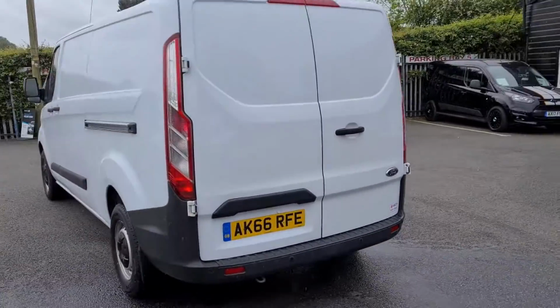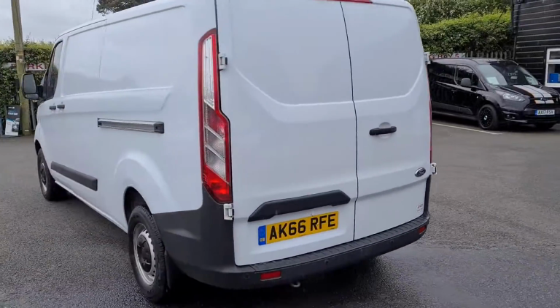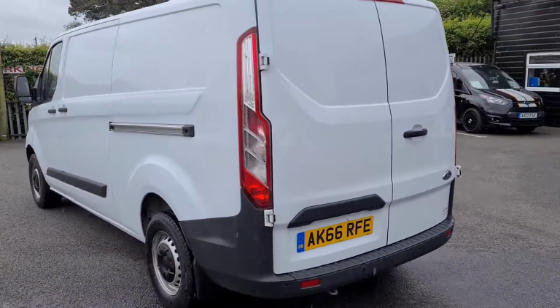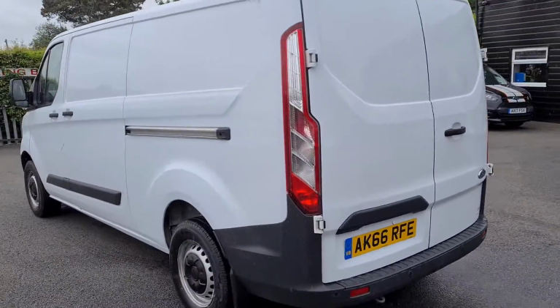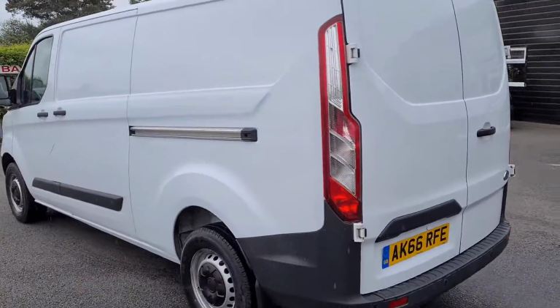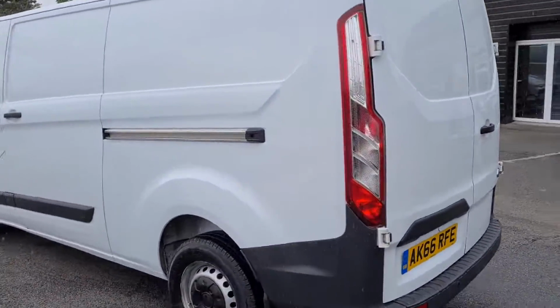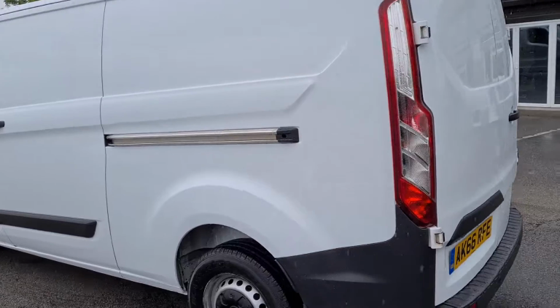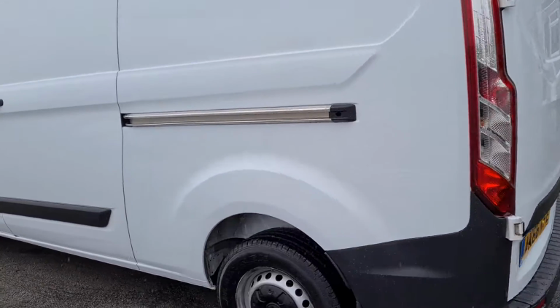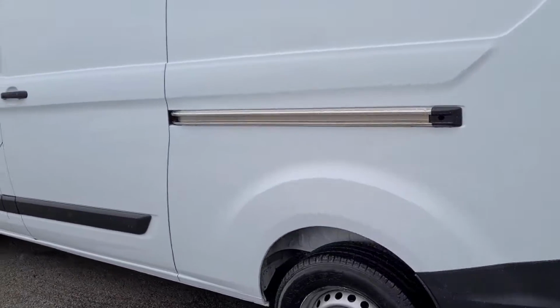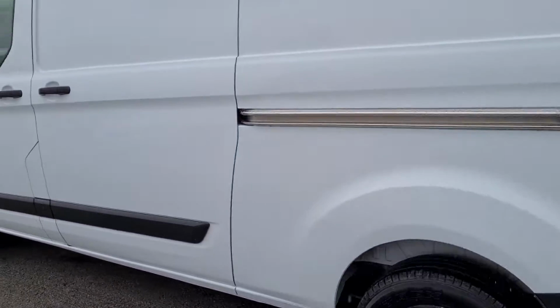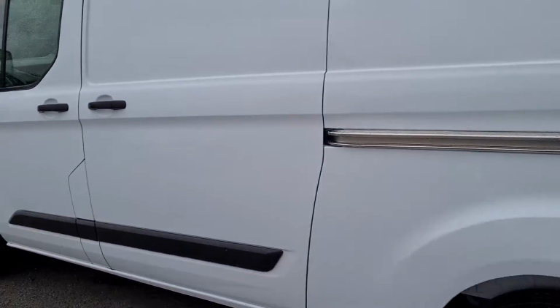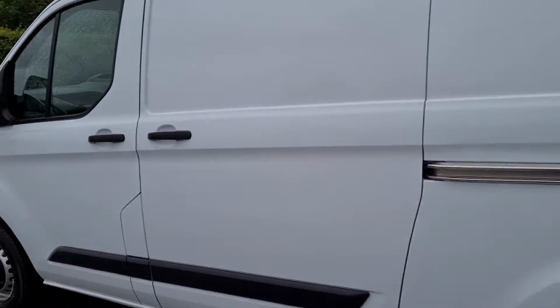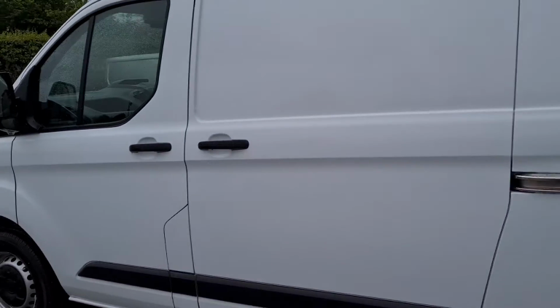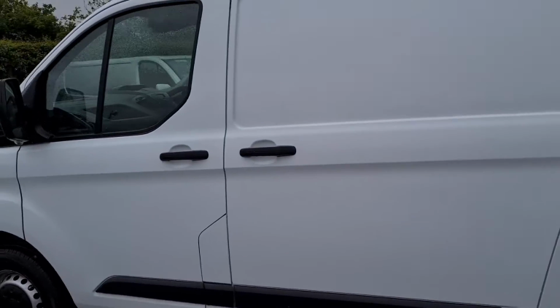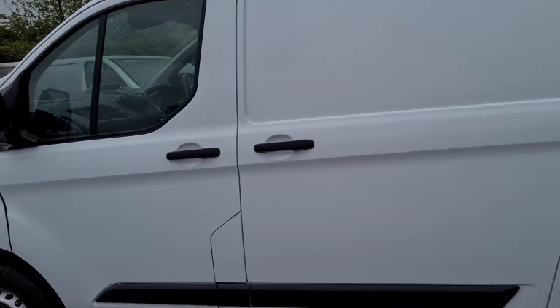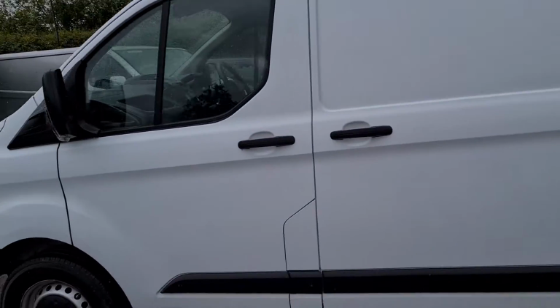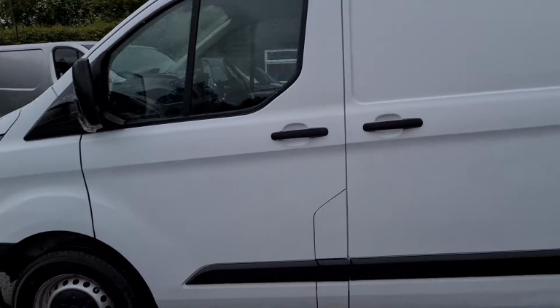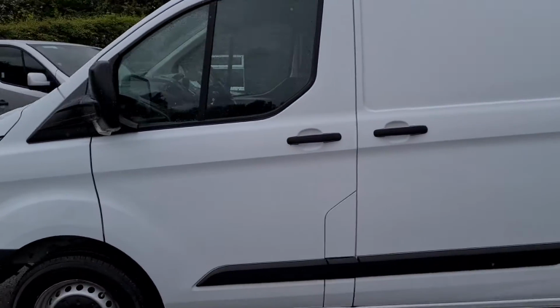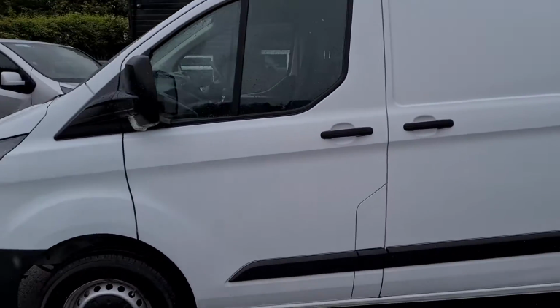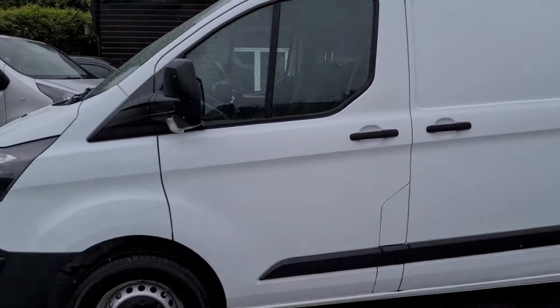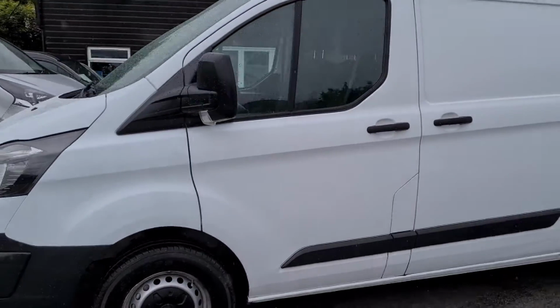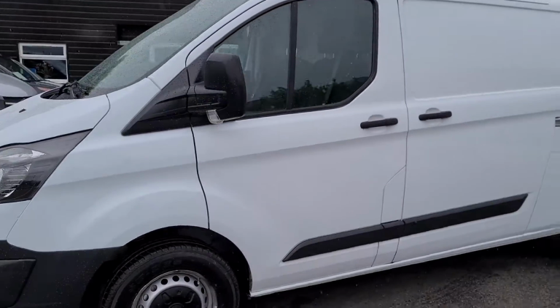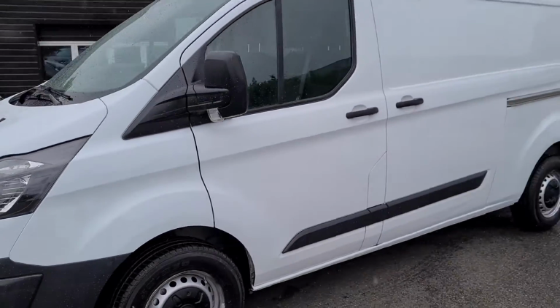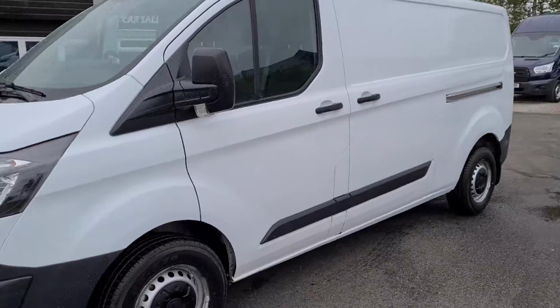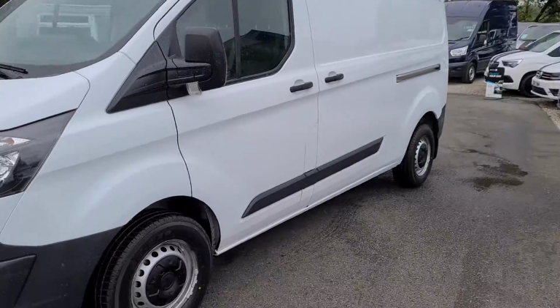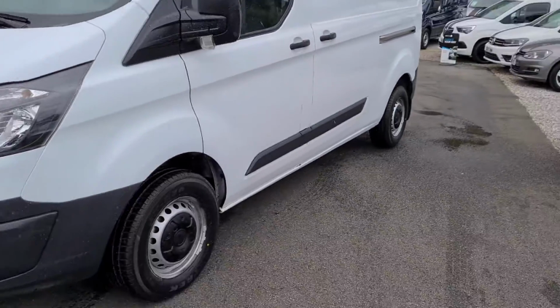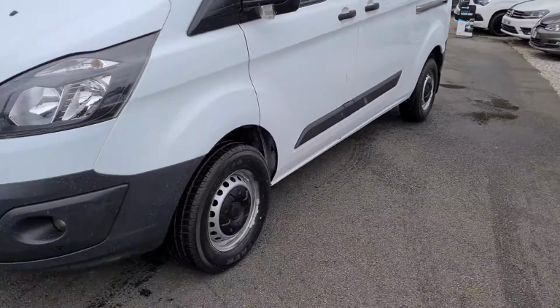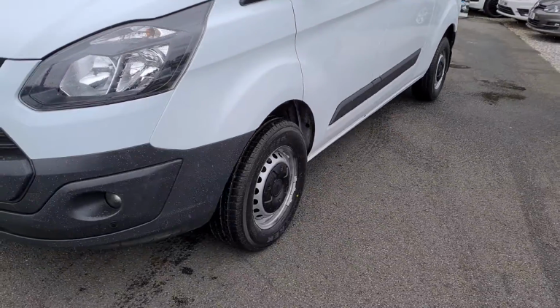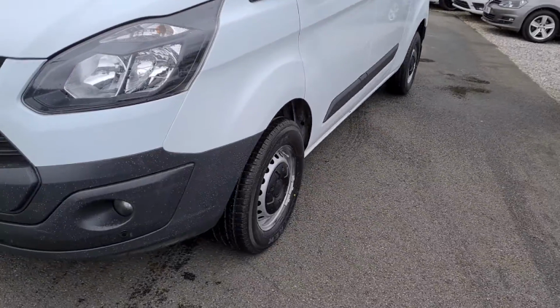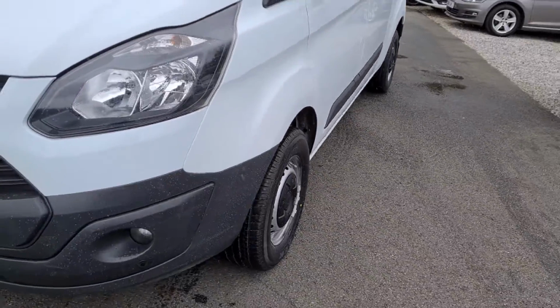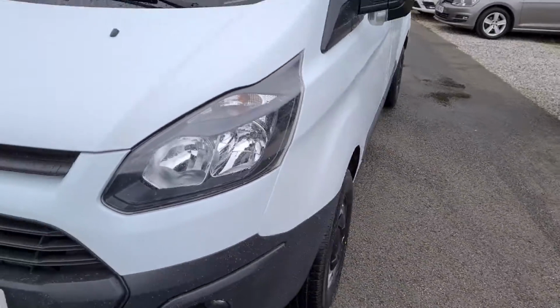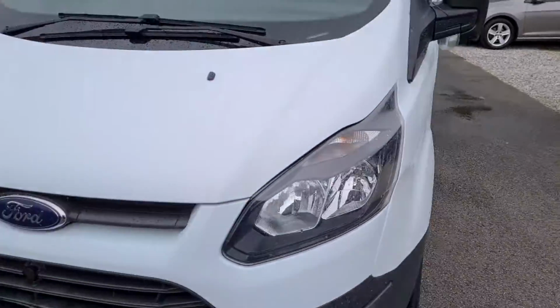It's in a nice clean condition. It's got the front and rear parking sensors. Here is the long wheelbase, with front fog lights as well.